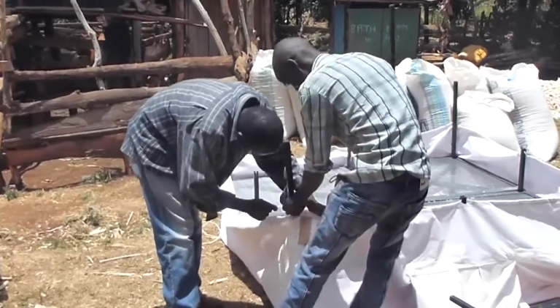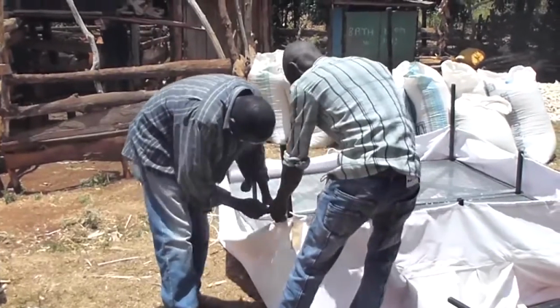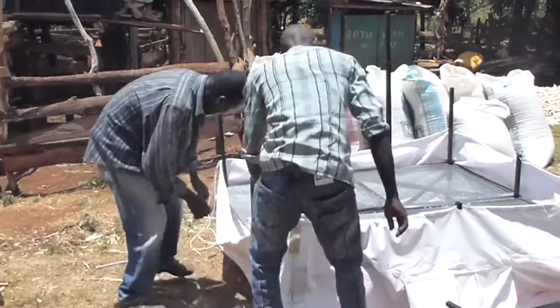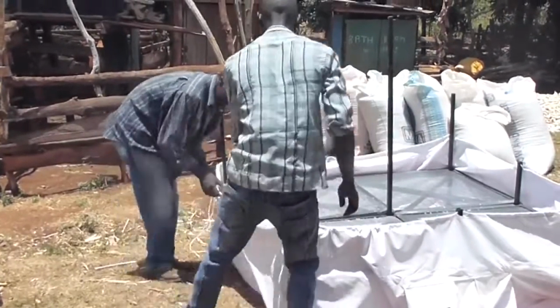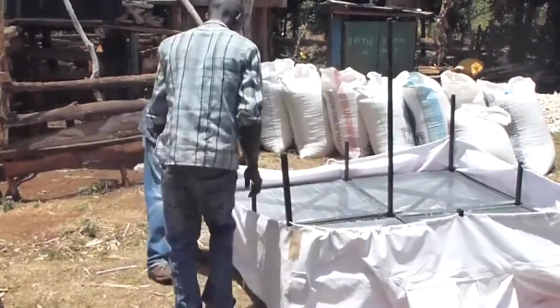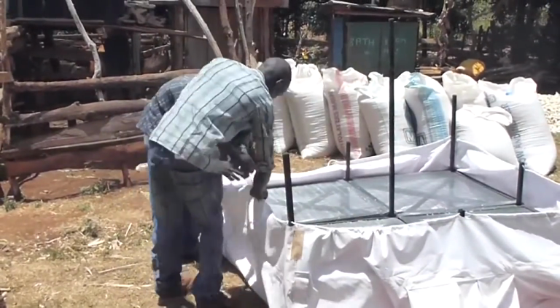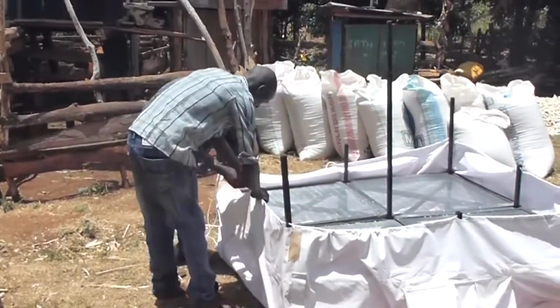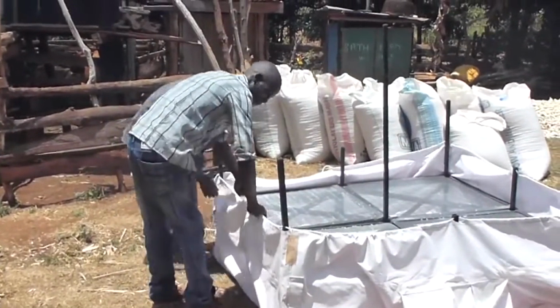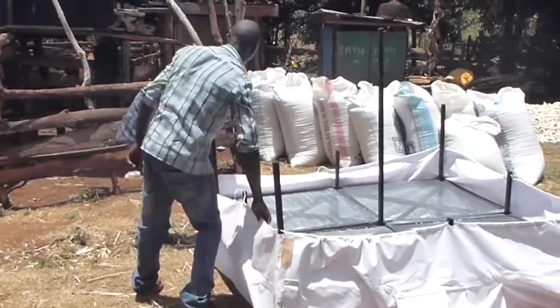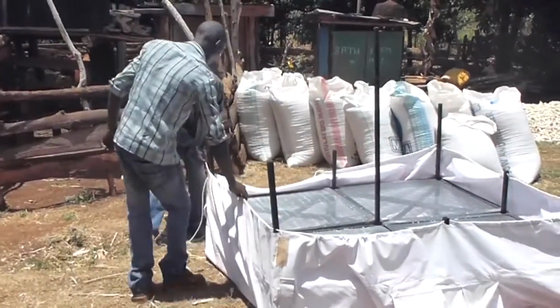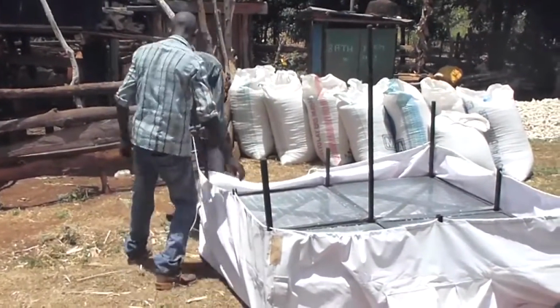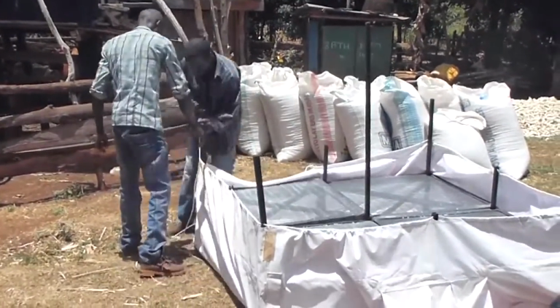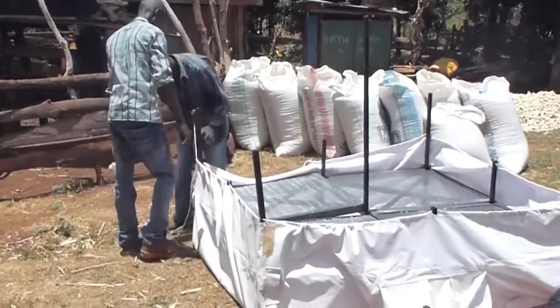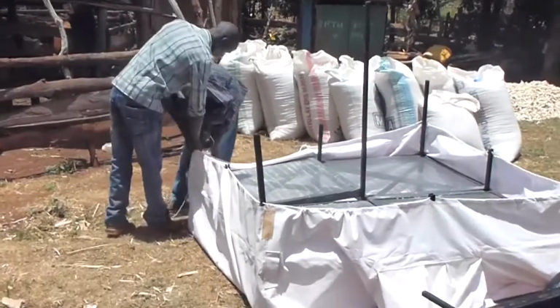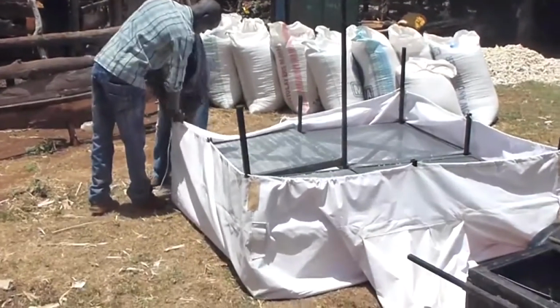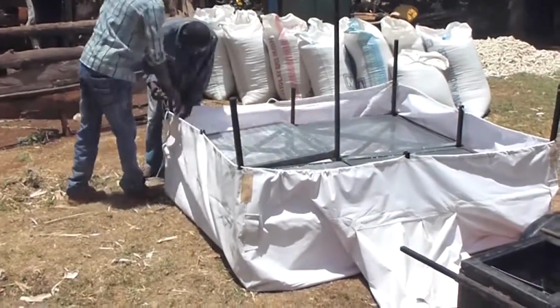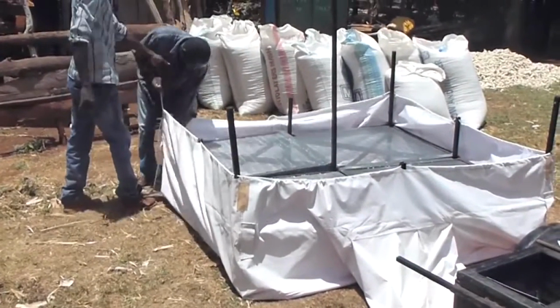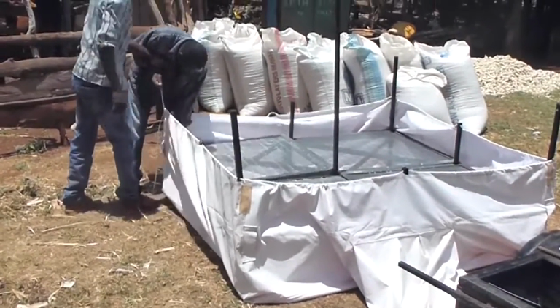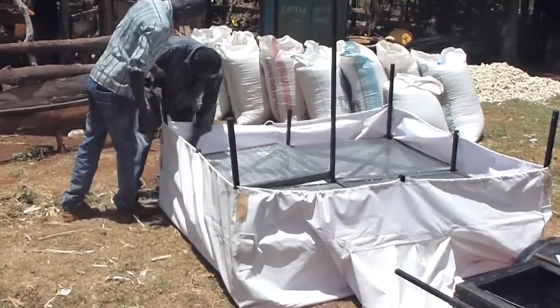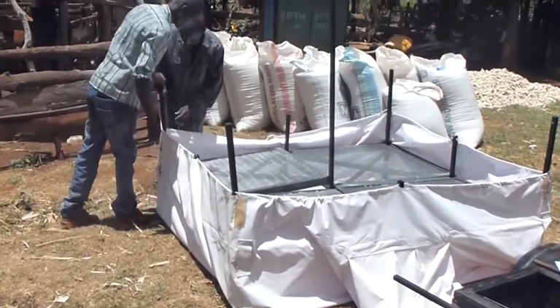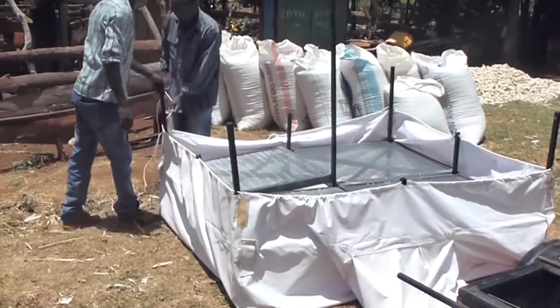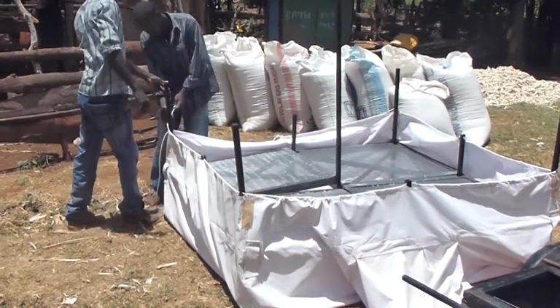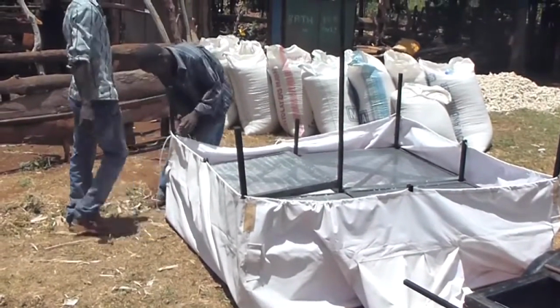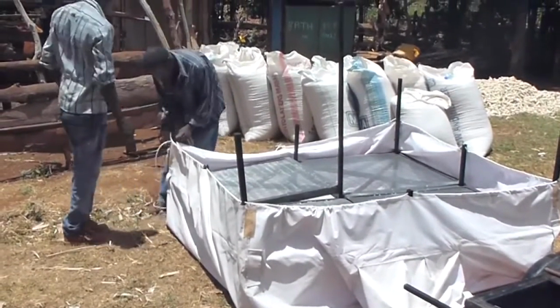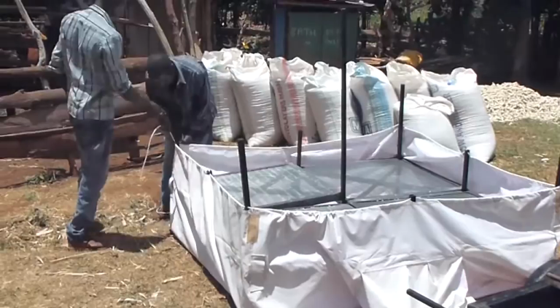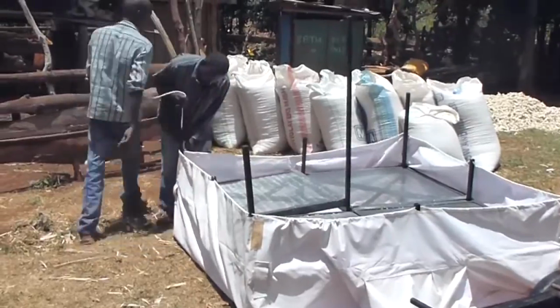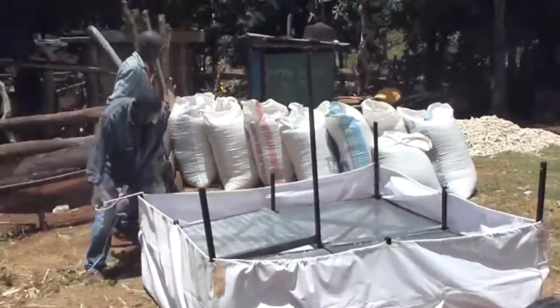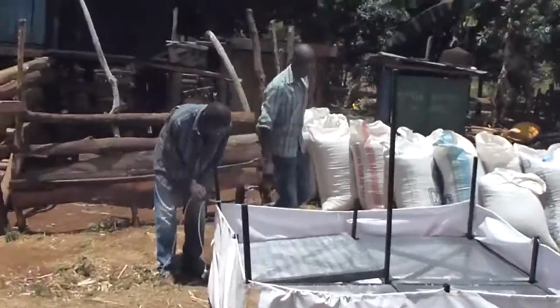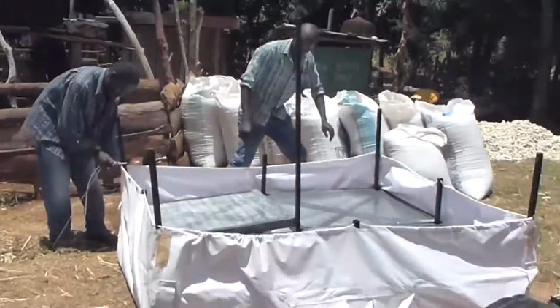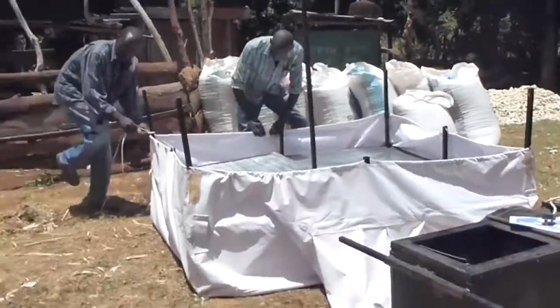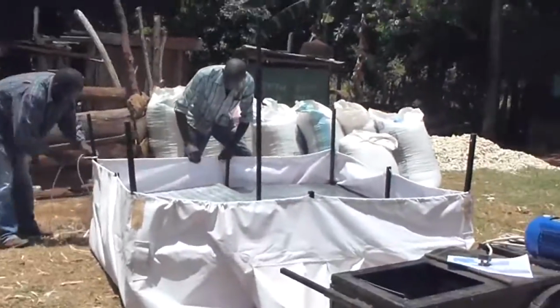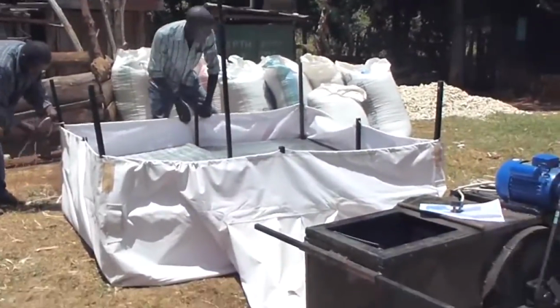Around the outside we attach the canvas bag. The bag is to hold the hot air in and it's attached firmly to the edge of the bed to stop the air escaping around the sides, and of course to stop the maize dropping down underneath and therefore not drying.